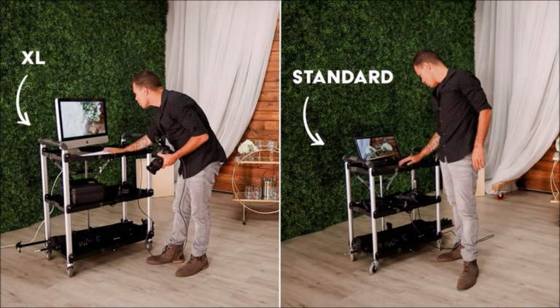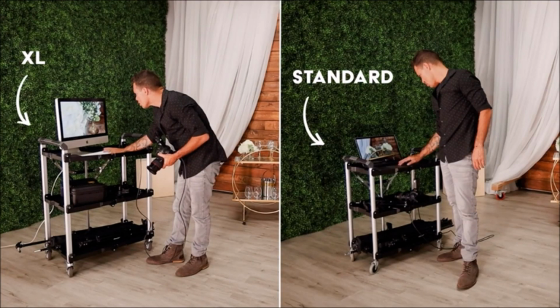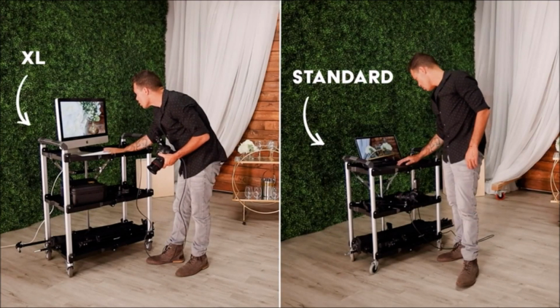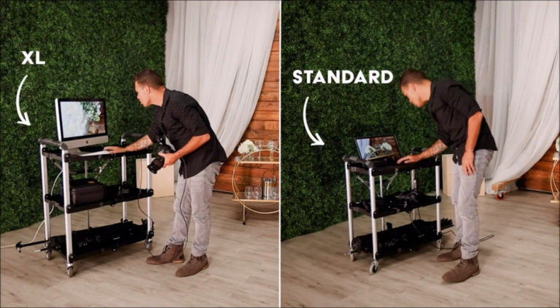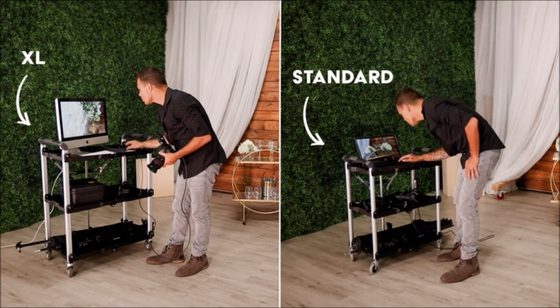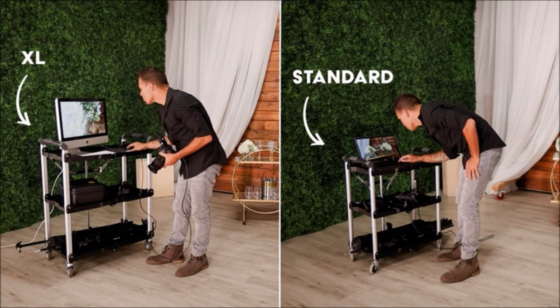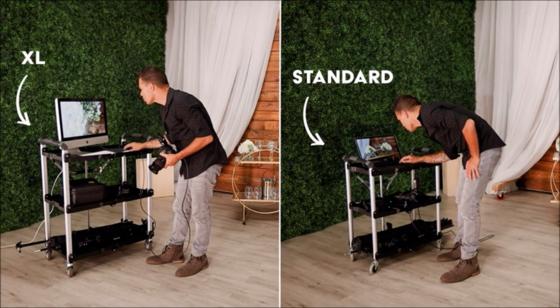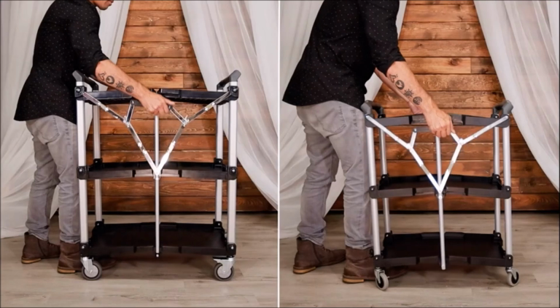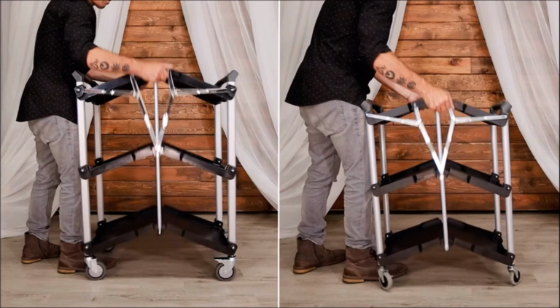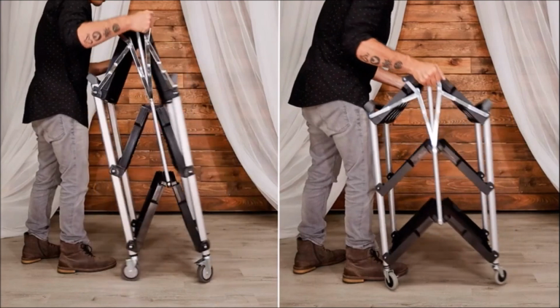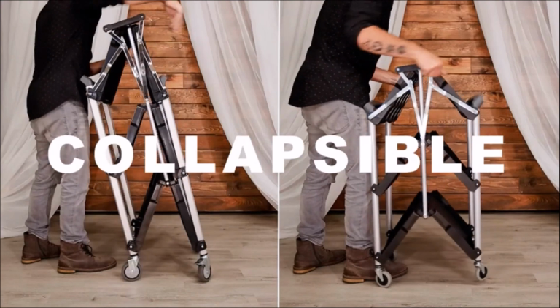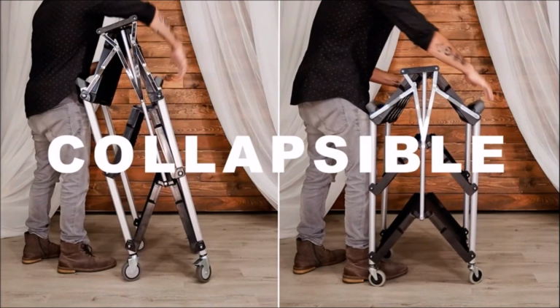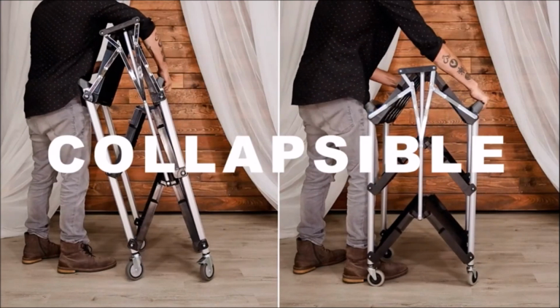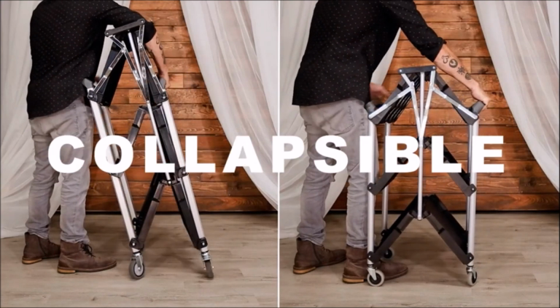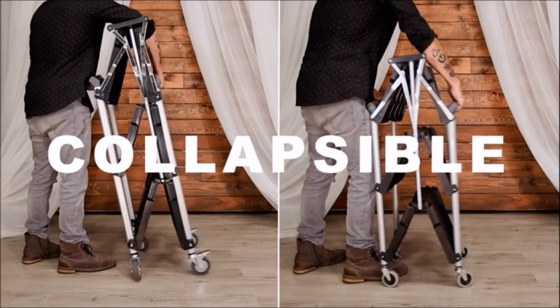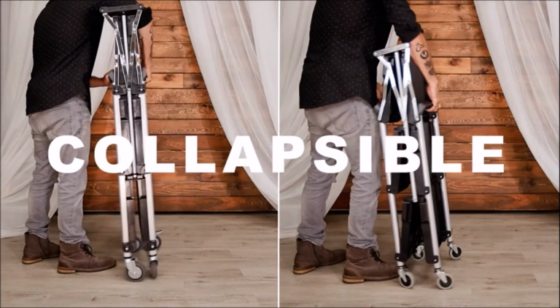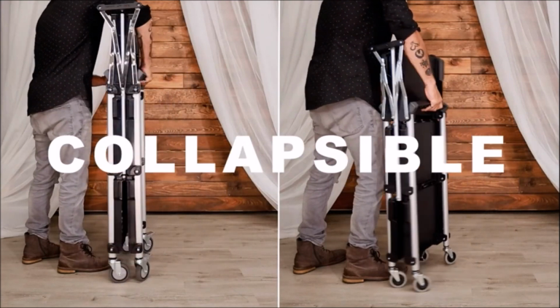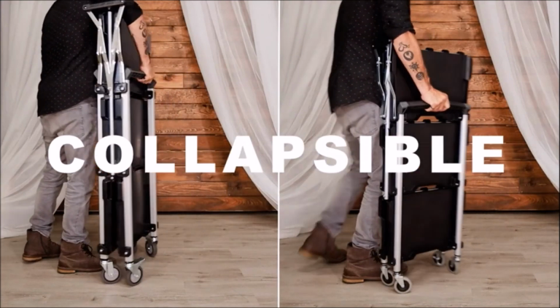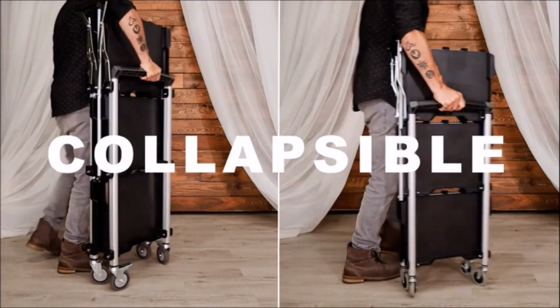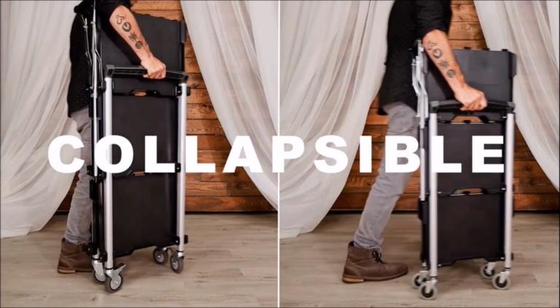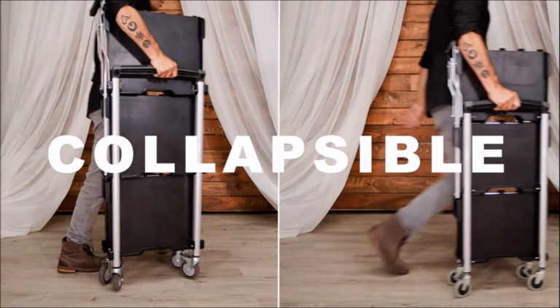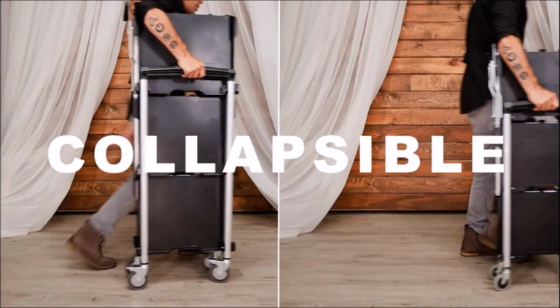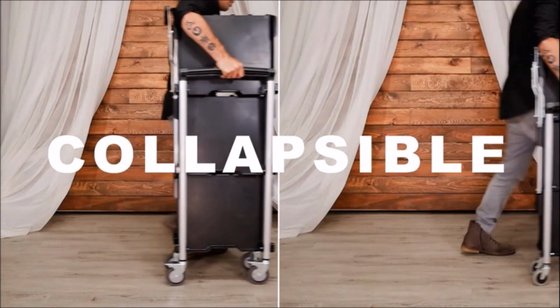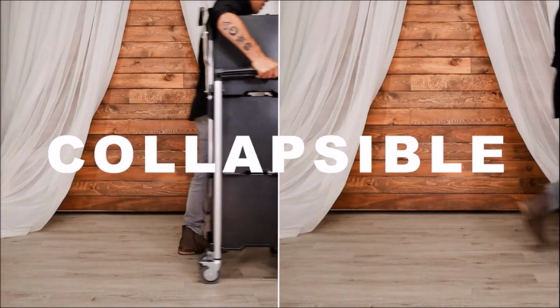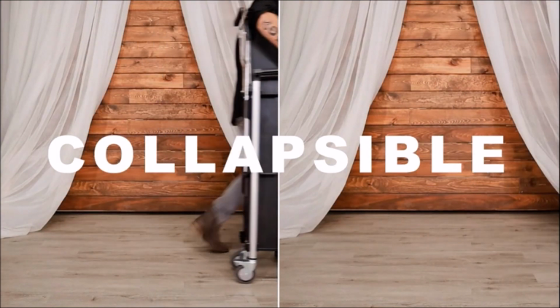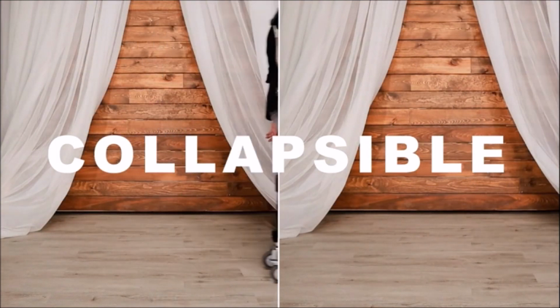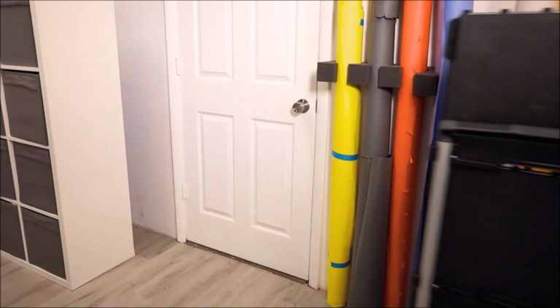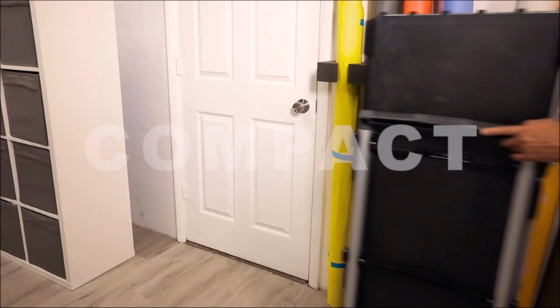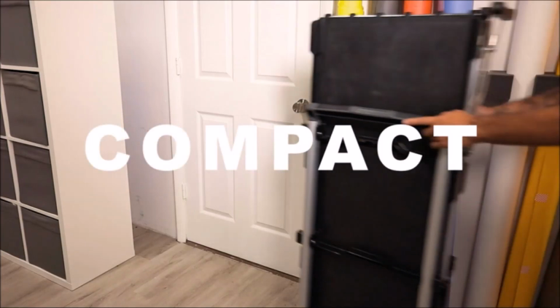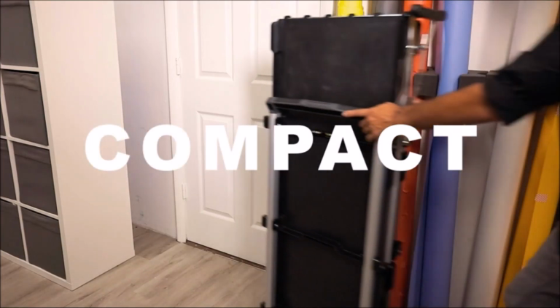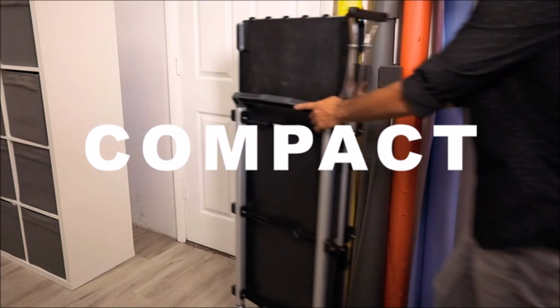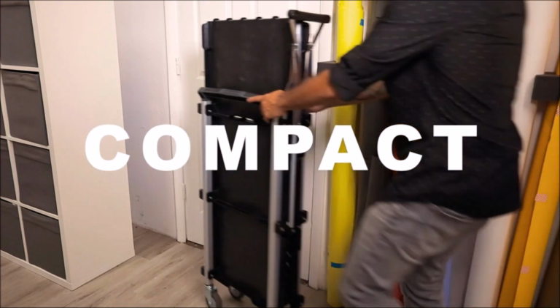The cart is designed to be sturdy and durable, so you can trust that it will safely transport your items from one place to another. Whether you need to move things around in your home, office, or job site, the Olympia Tools Service Cart can help make the job easier.